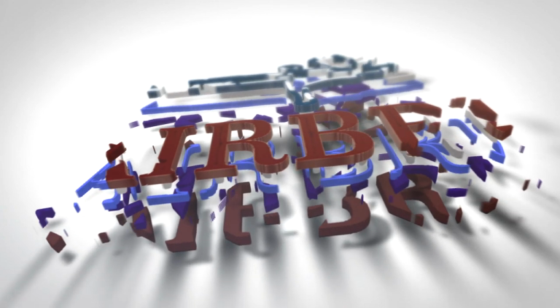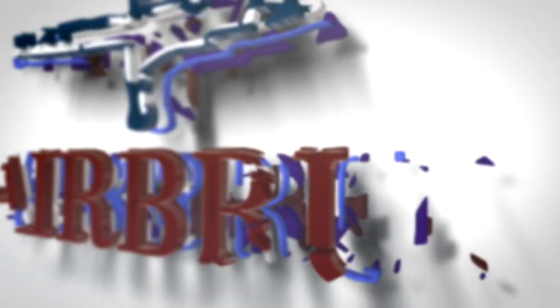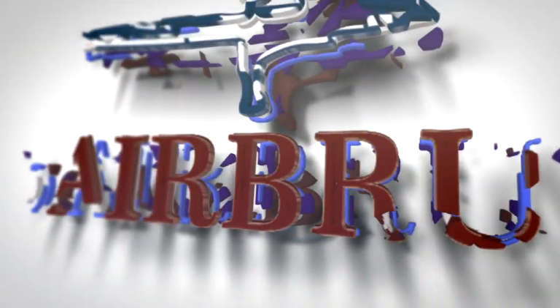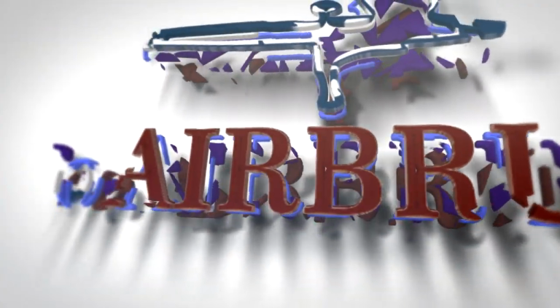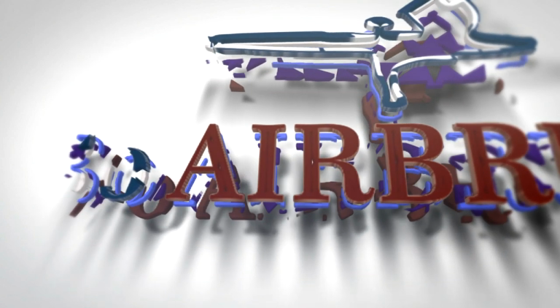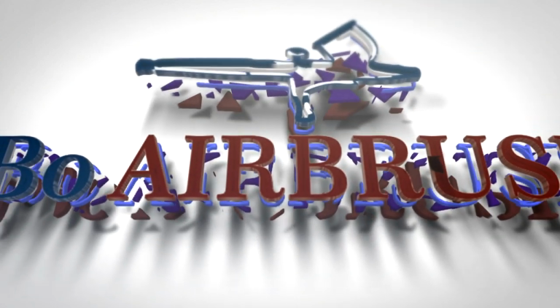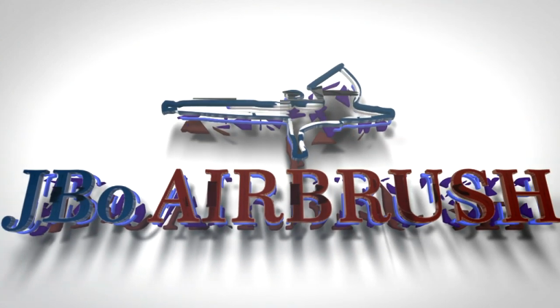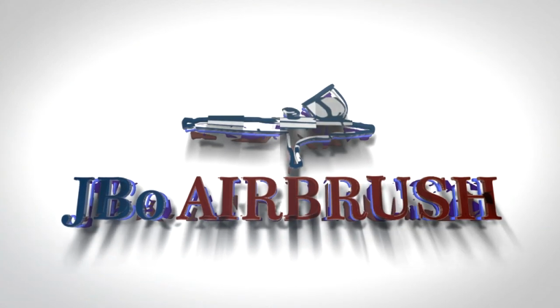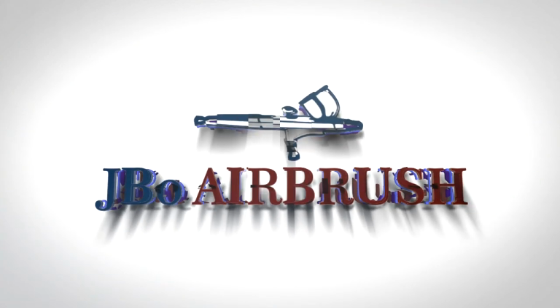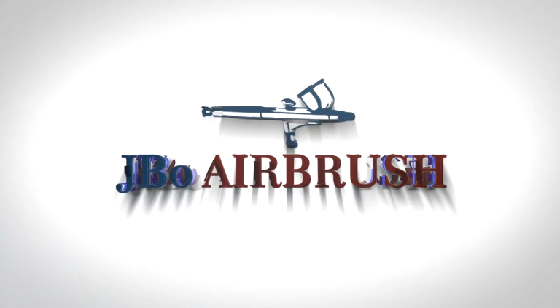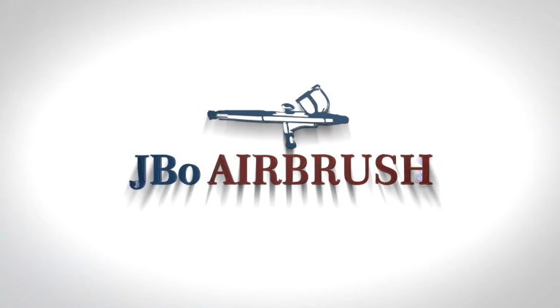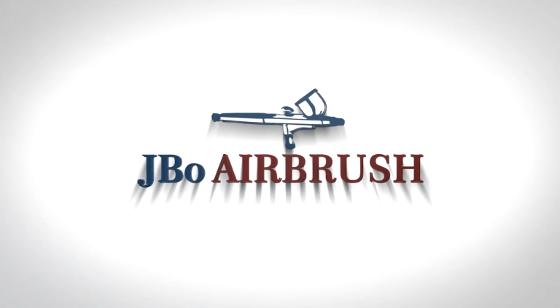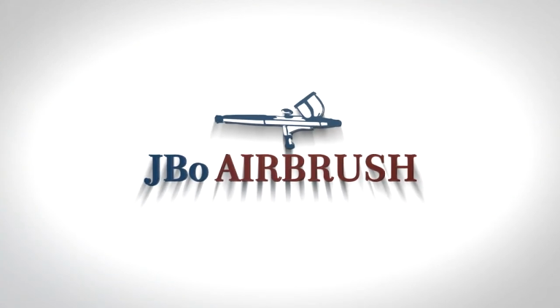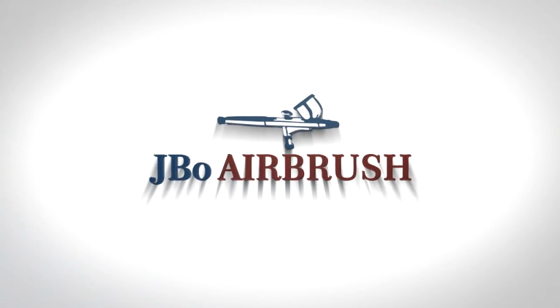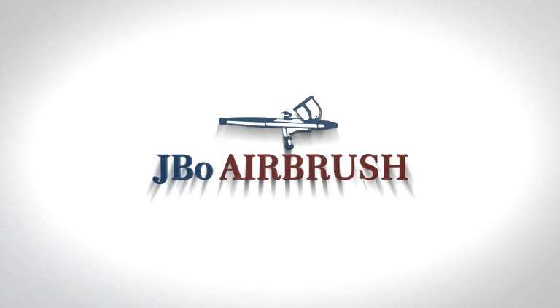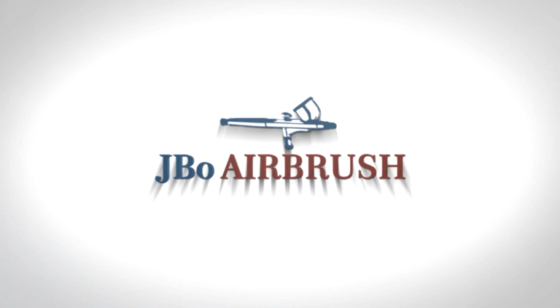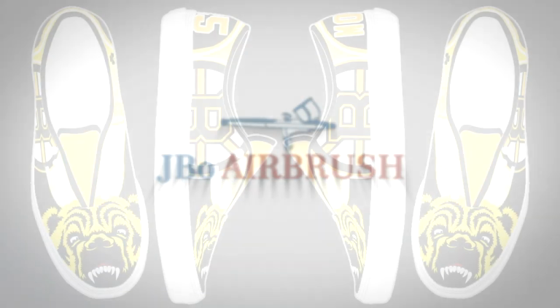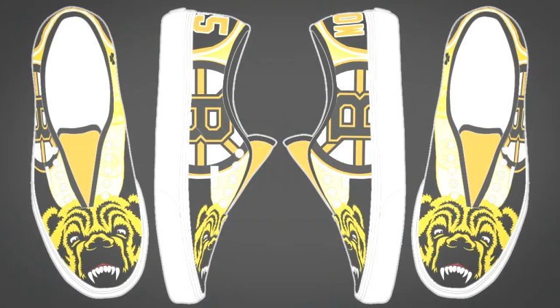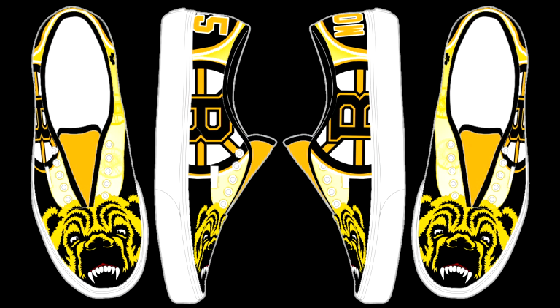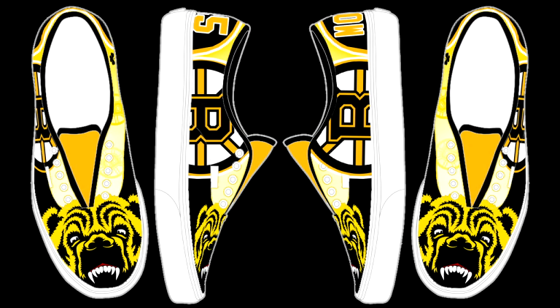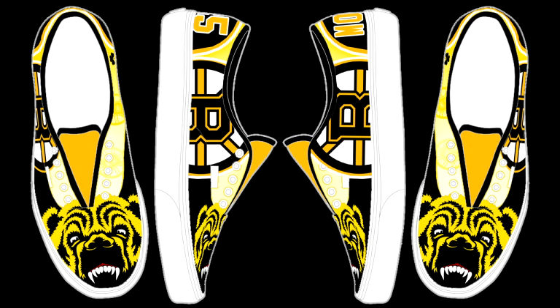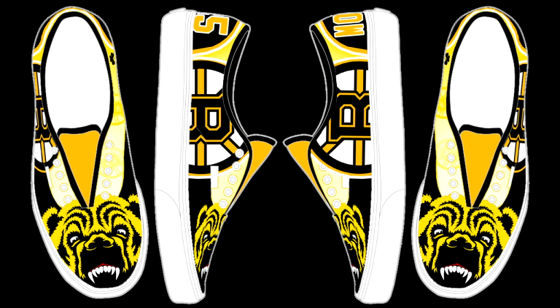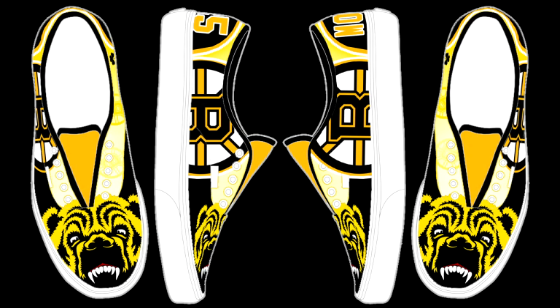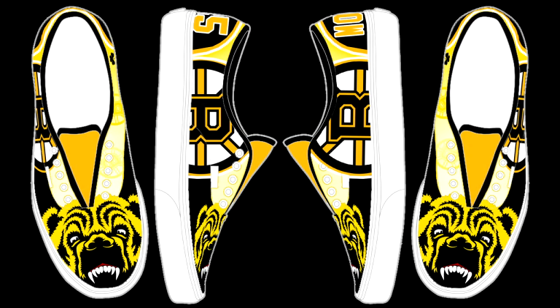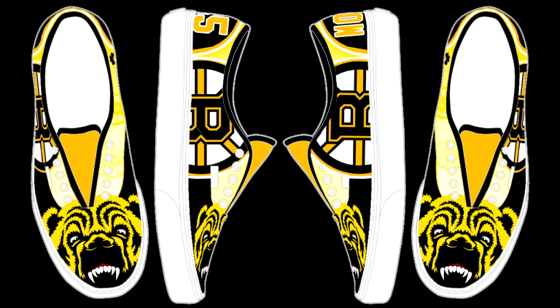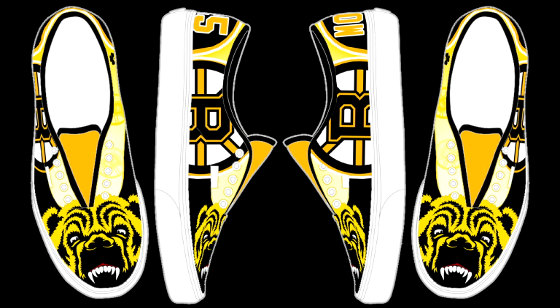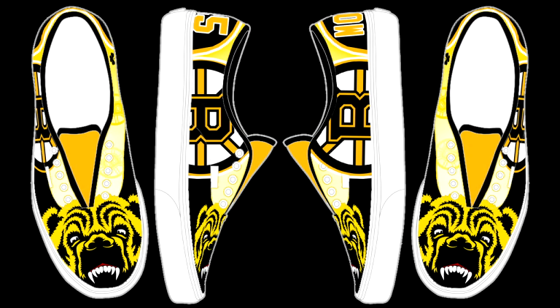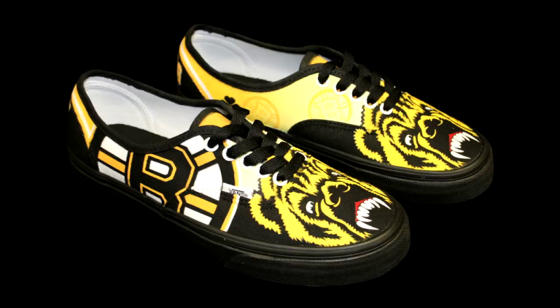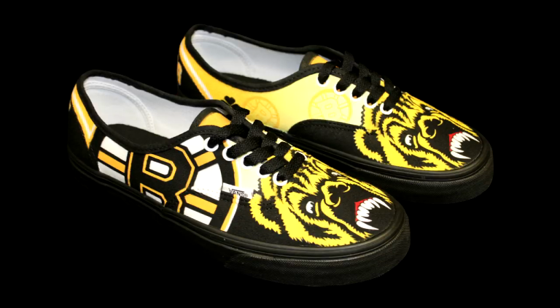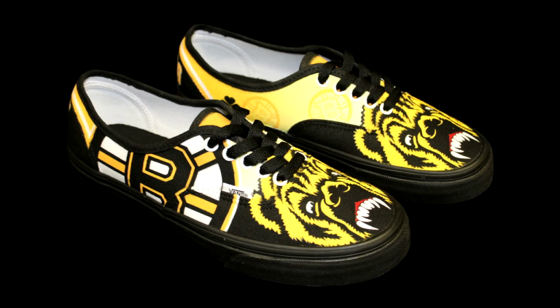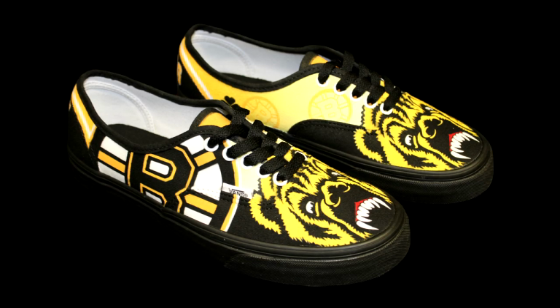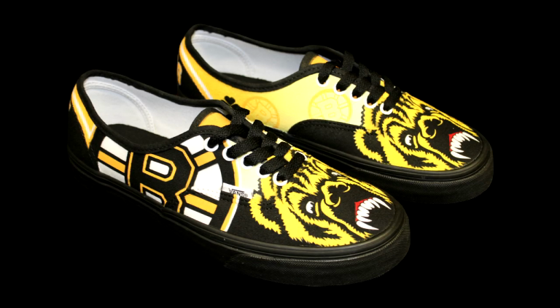It's your boy J-Bo, back with another tutorial. This time we're going to take a look at how I painted these Boston Bruins Vans from this design concept all the way to this completed product you see here.